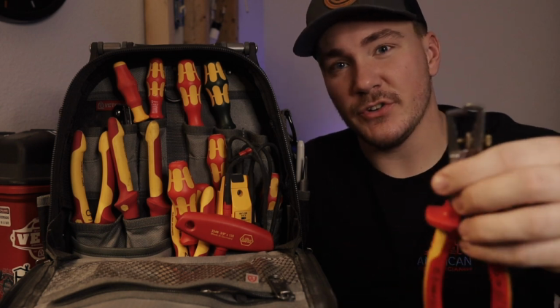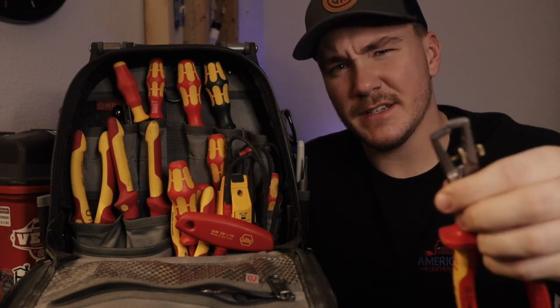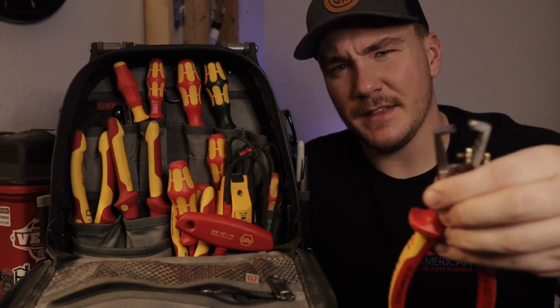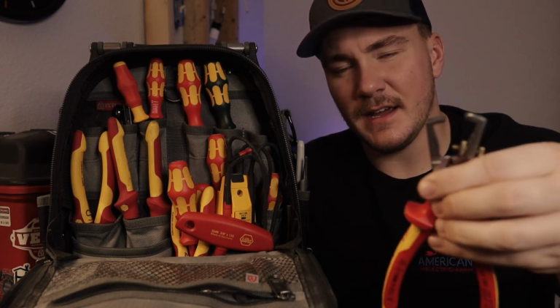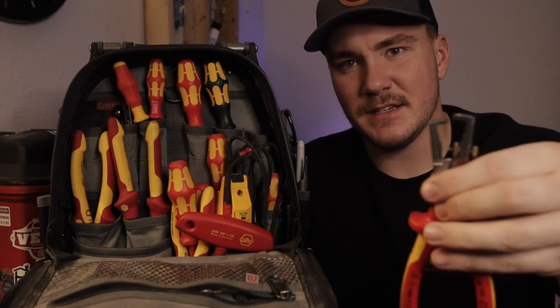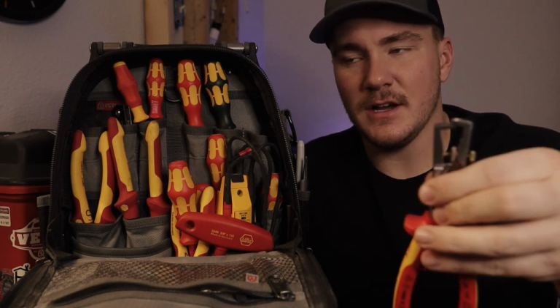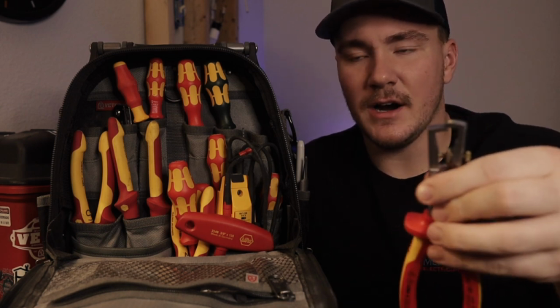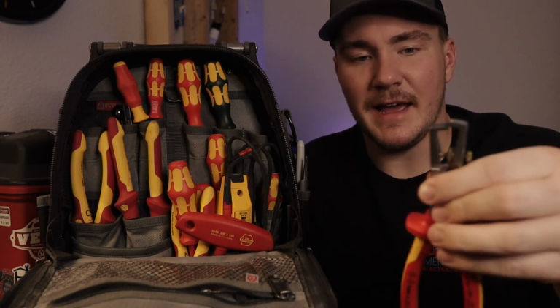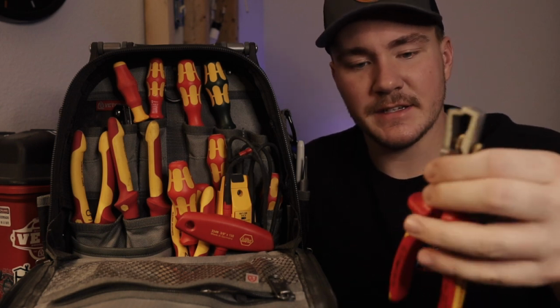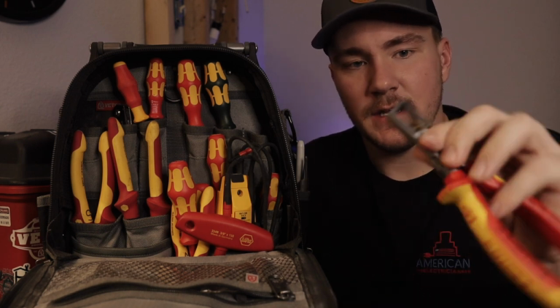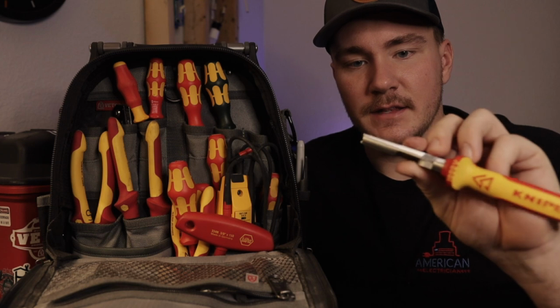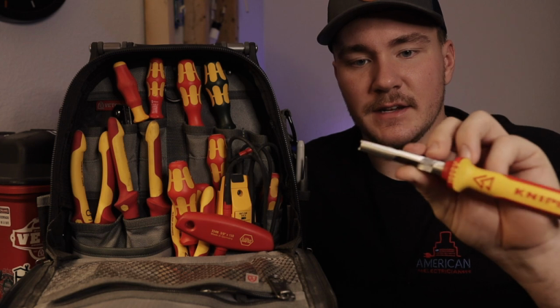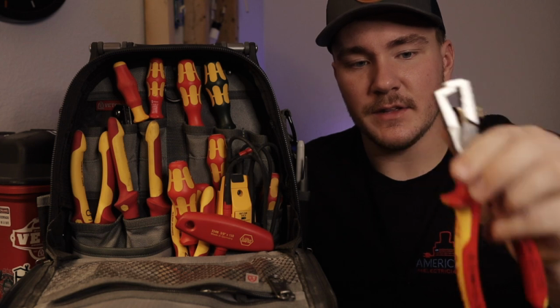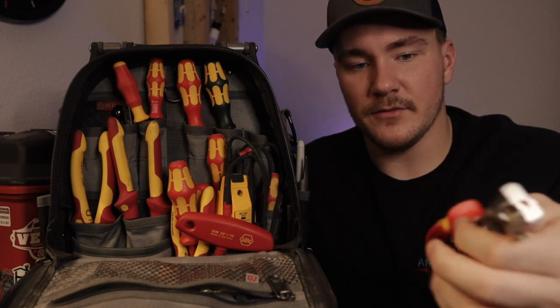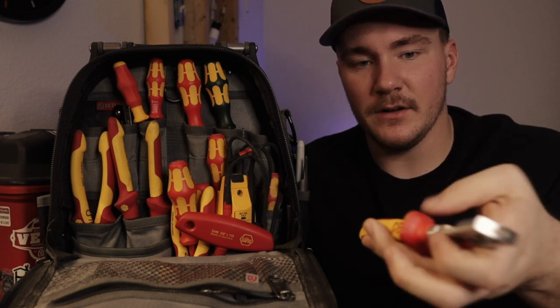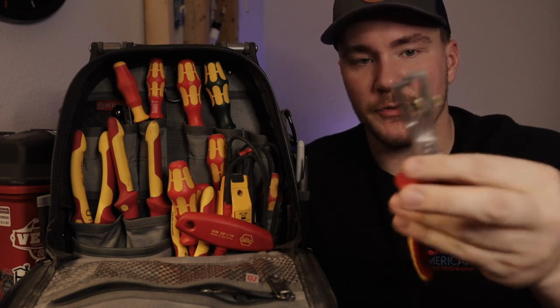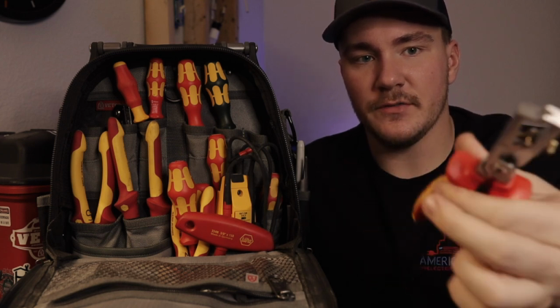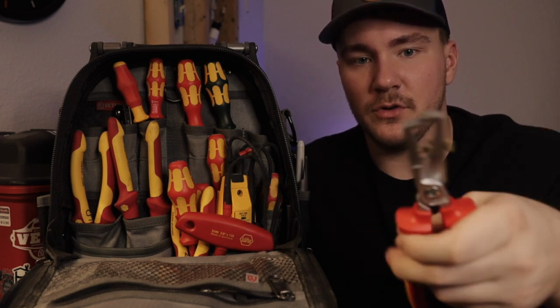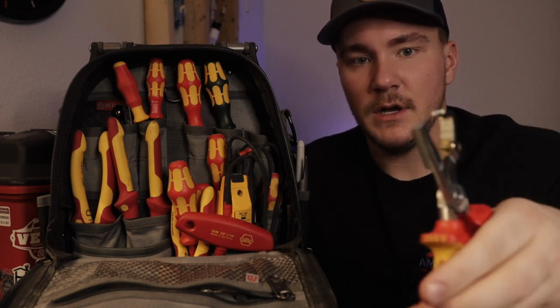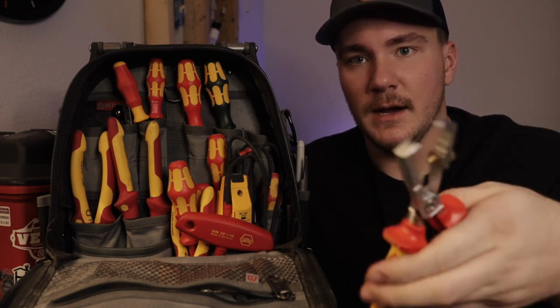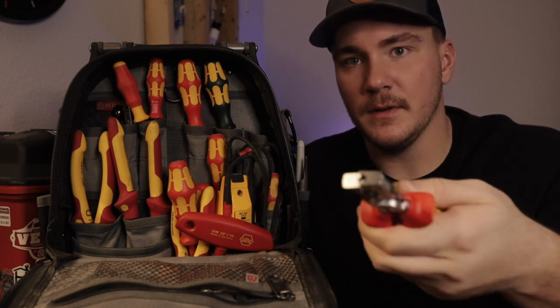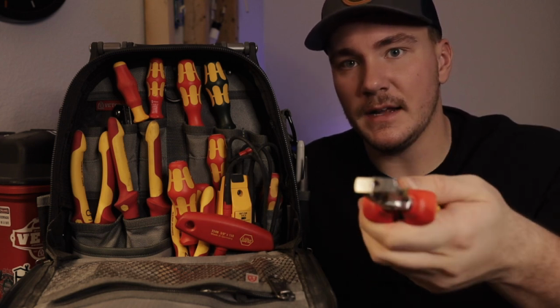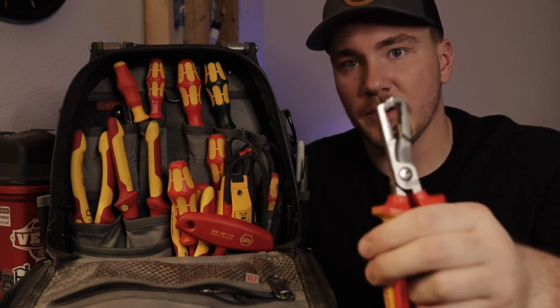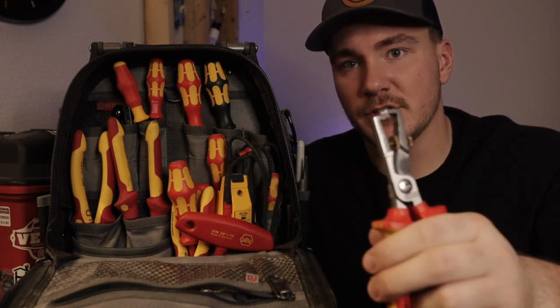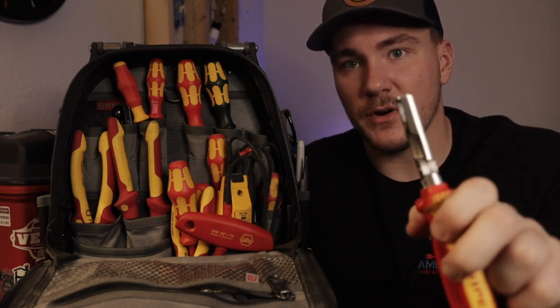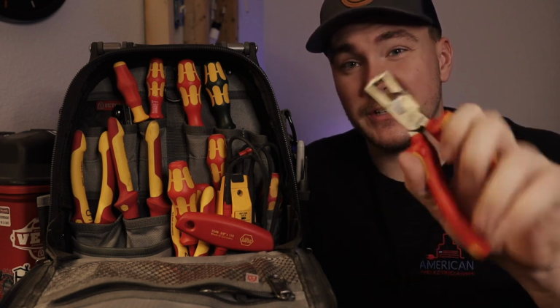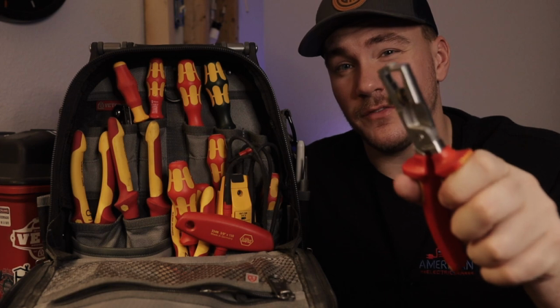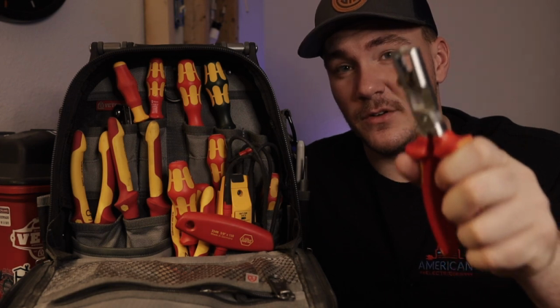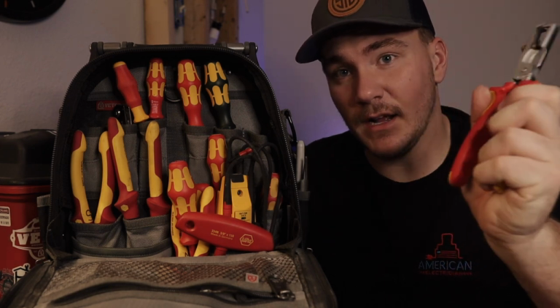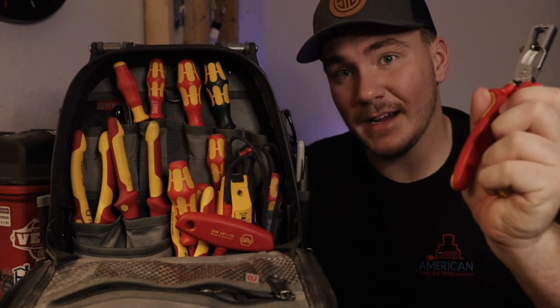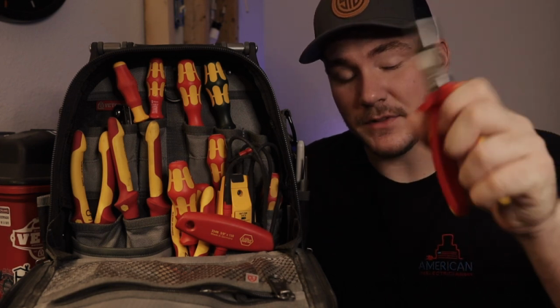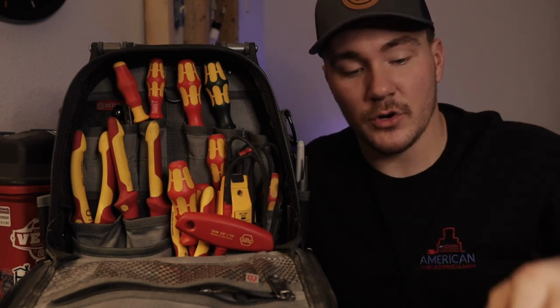The Knipex Strix — I think it's S-T-R-I-X — these things have super comfortable comfort handles. They are a lot different than a standard stripper. I actually have a video on it — I'll tag it up in the corner.